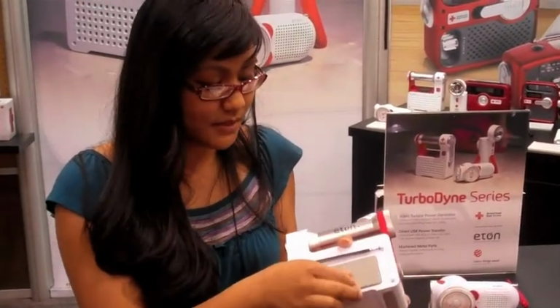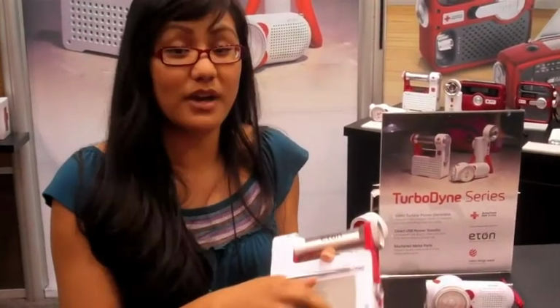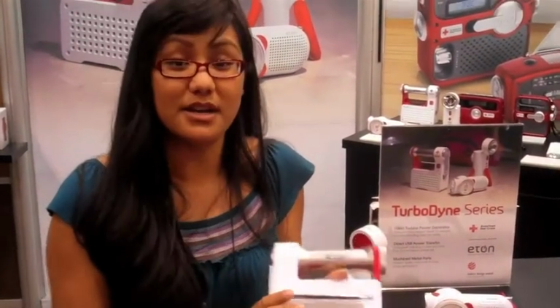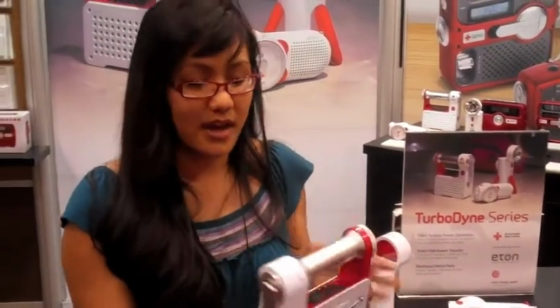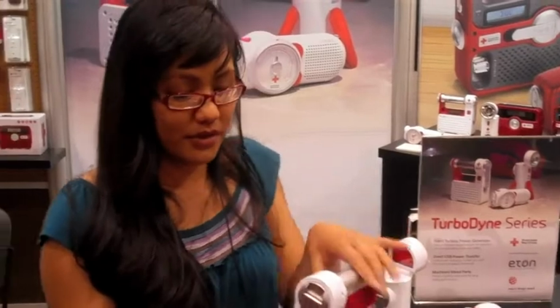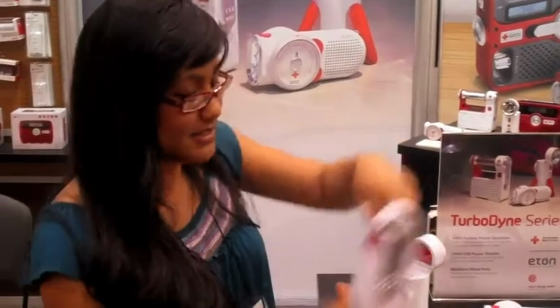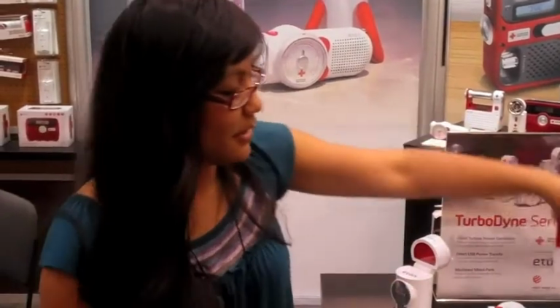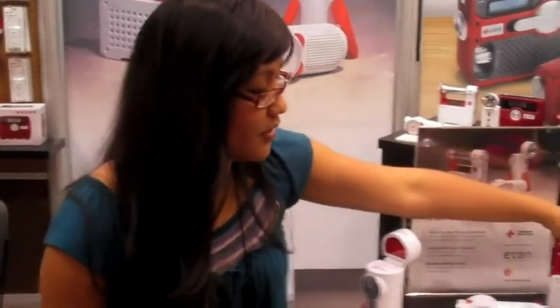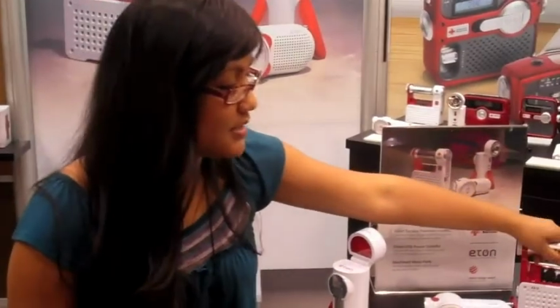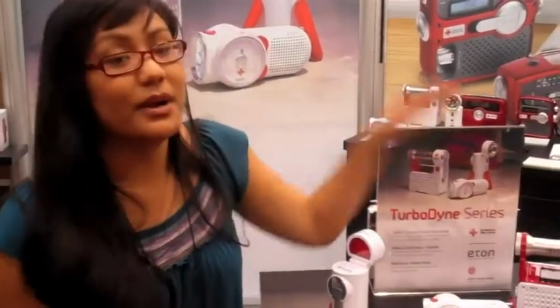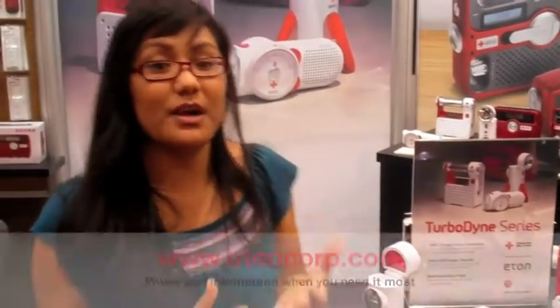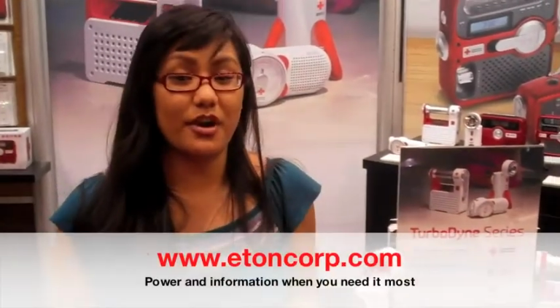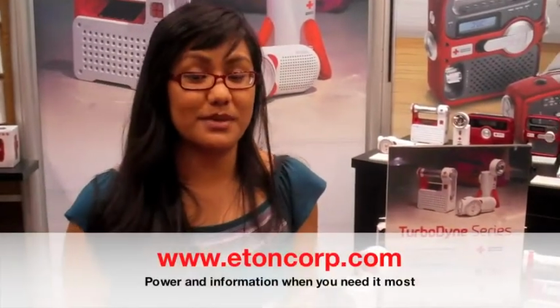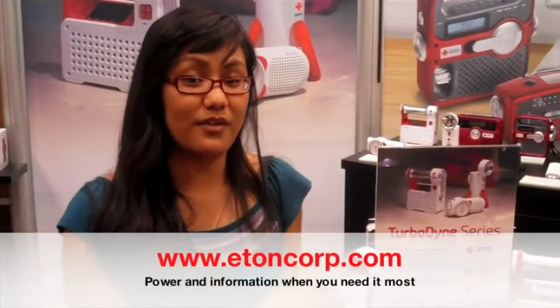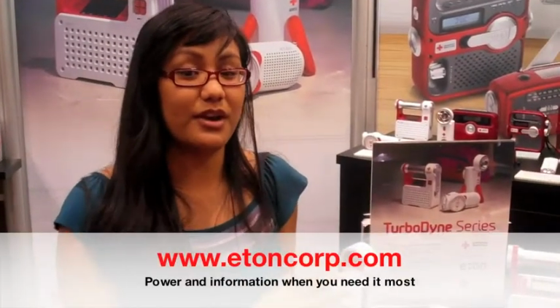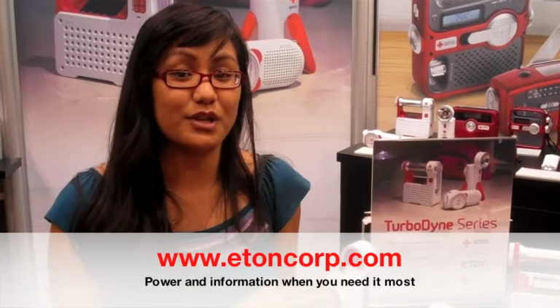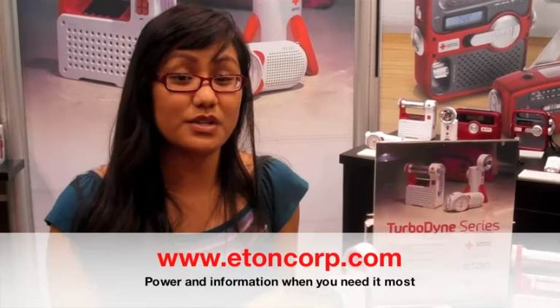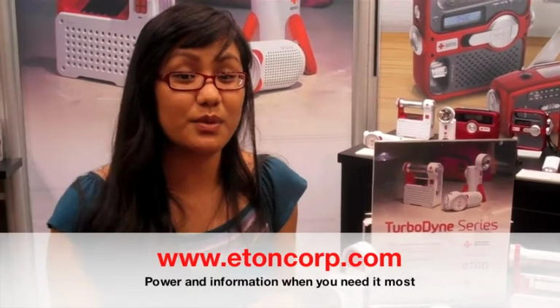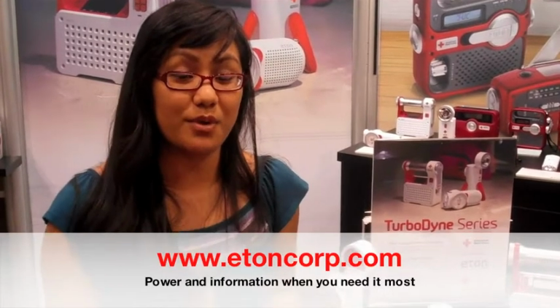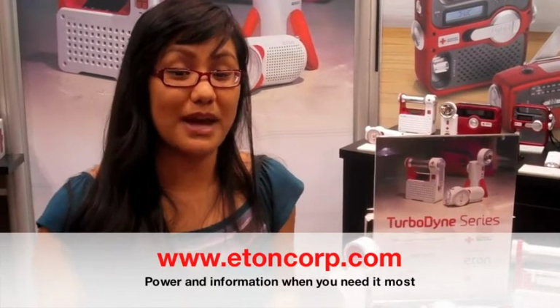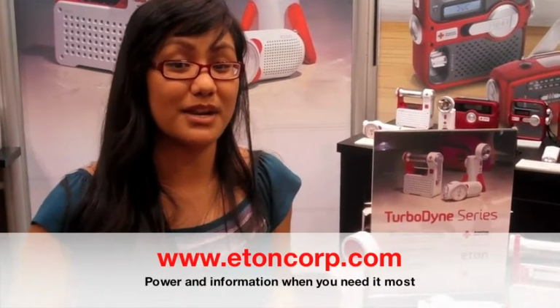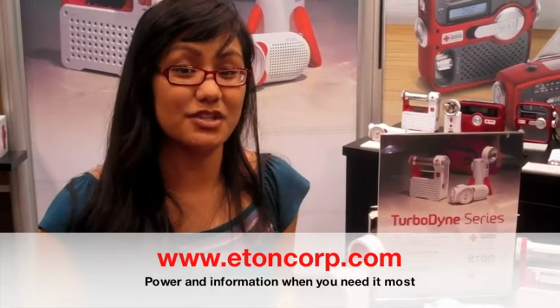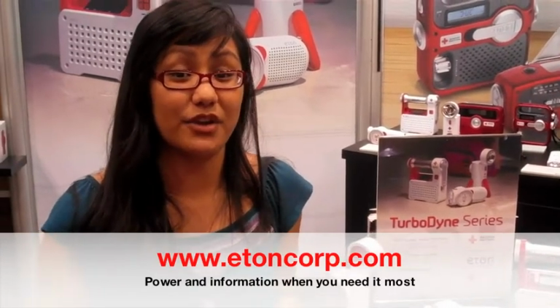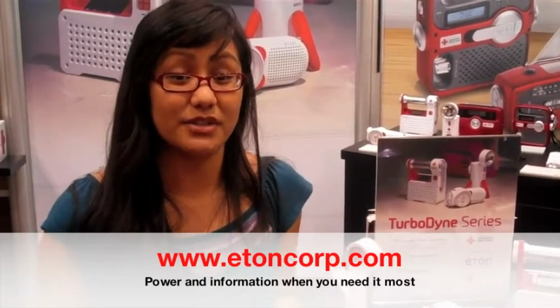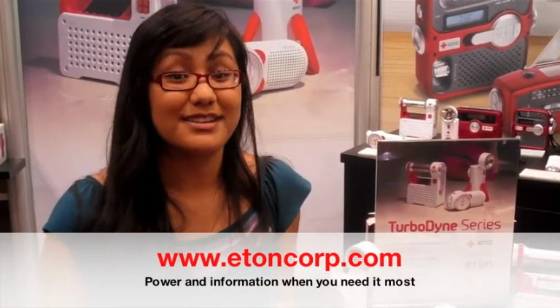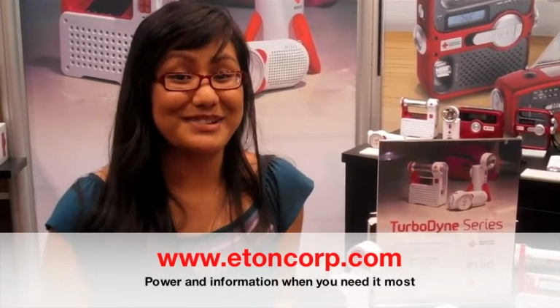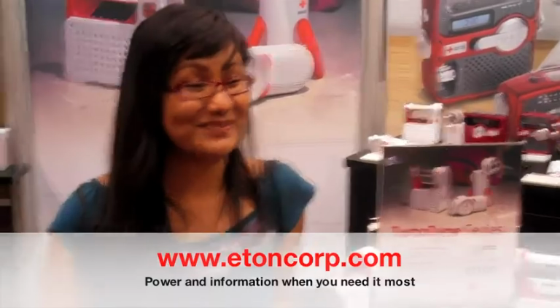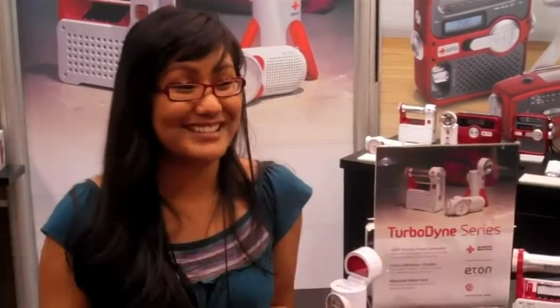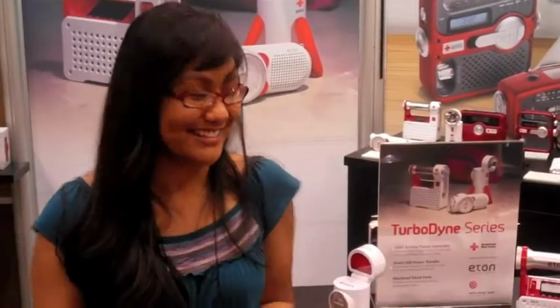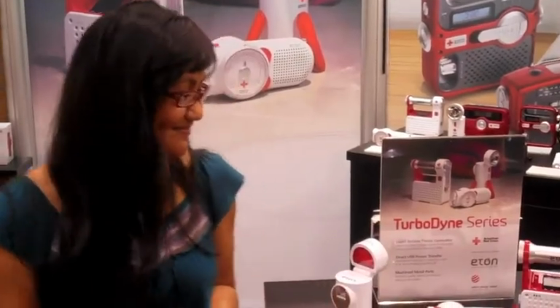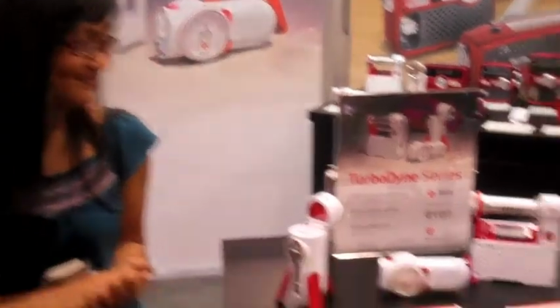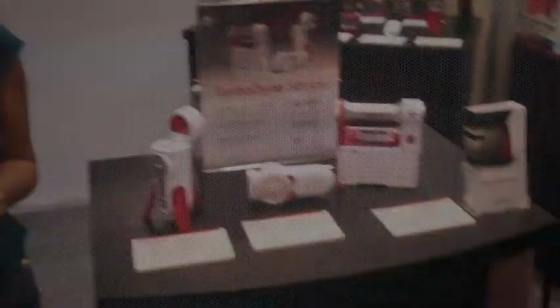We are Eton. We are the licensee of American Red Cross. The good thing about our partnership is that with every American Red Cross product sold, we donate proceeds back to the organization to help with their efforts. And that's our line. Thank you.